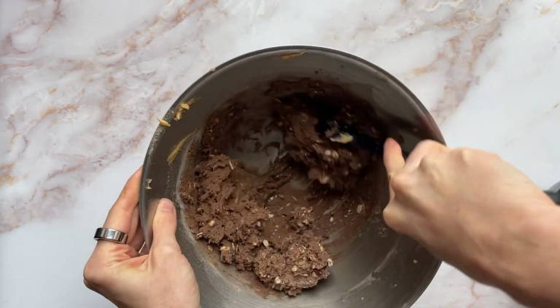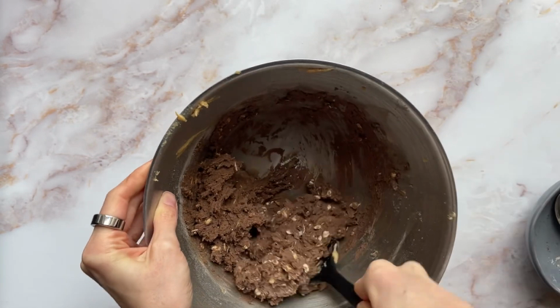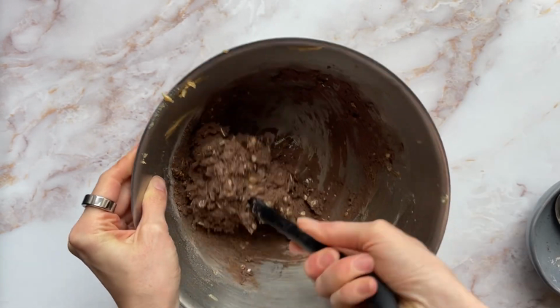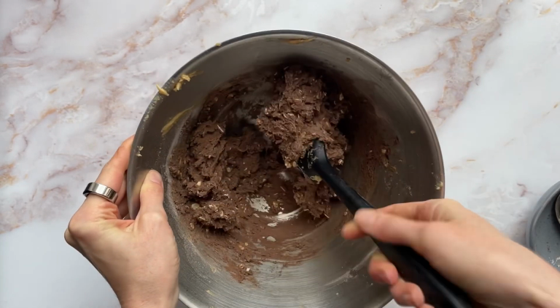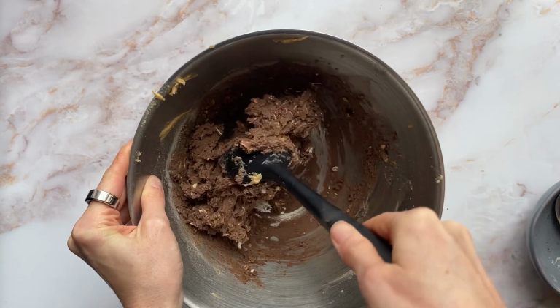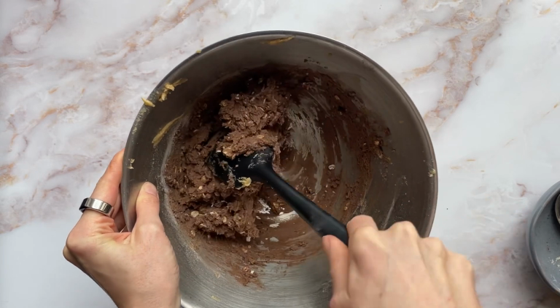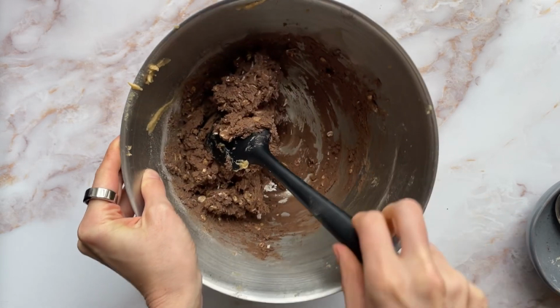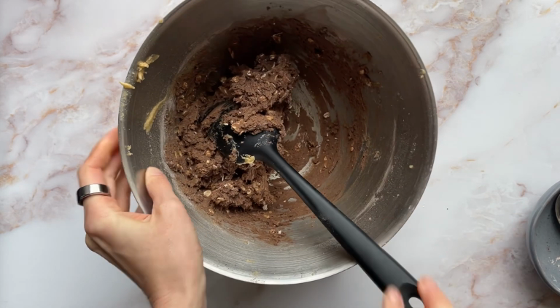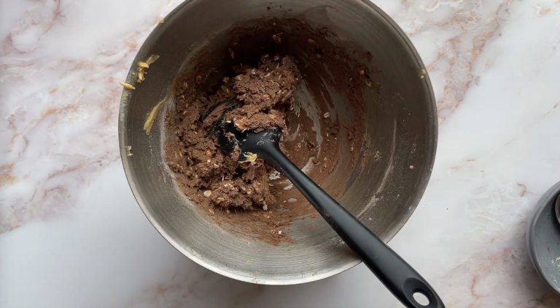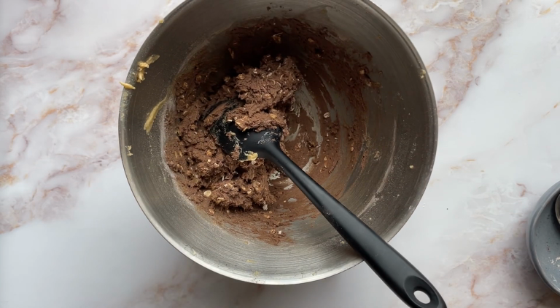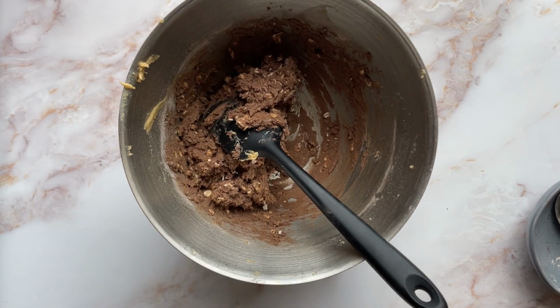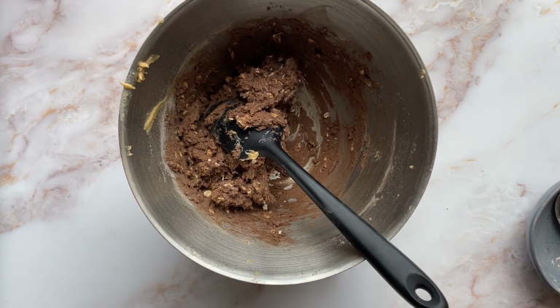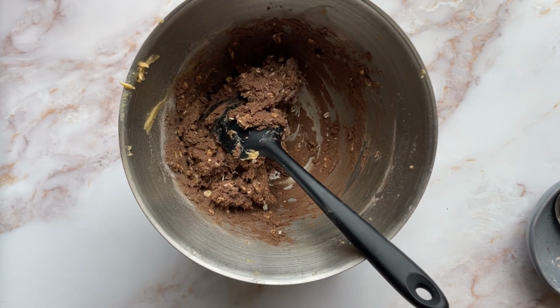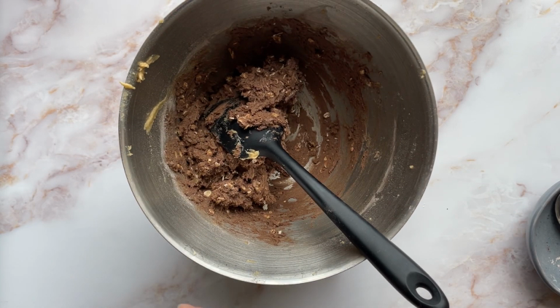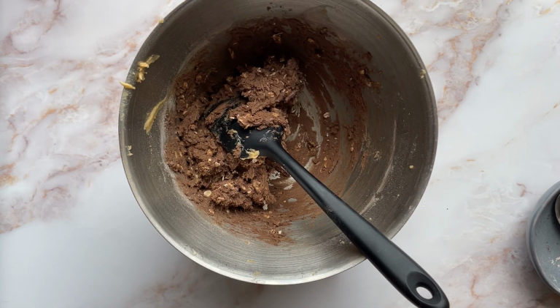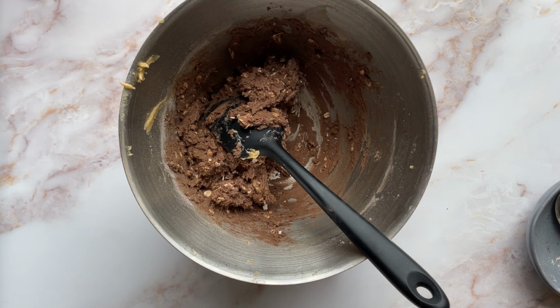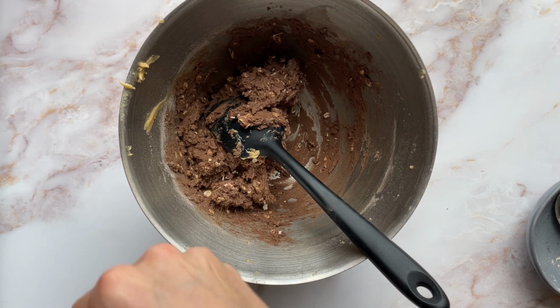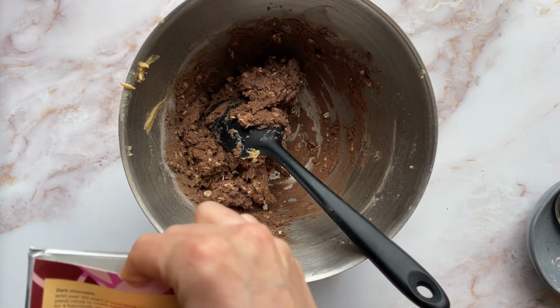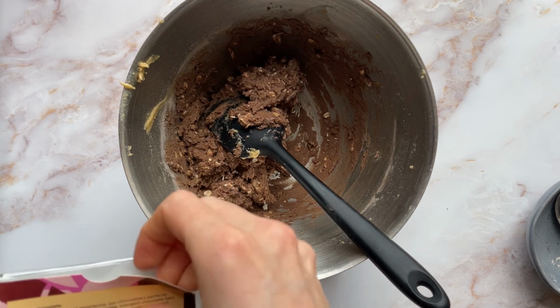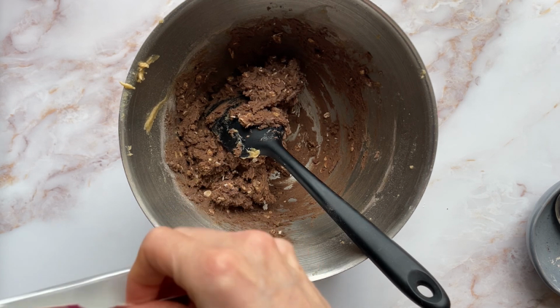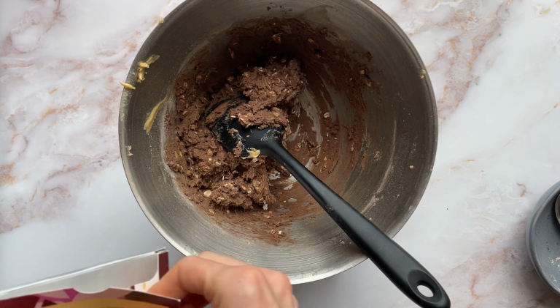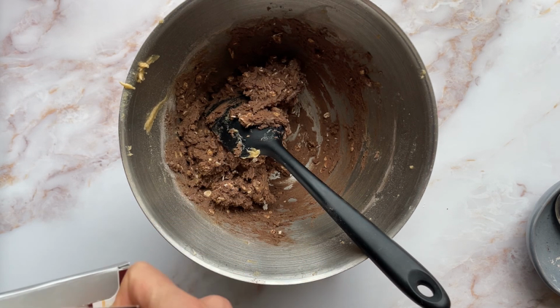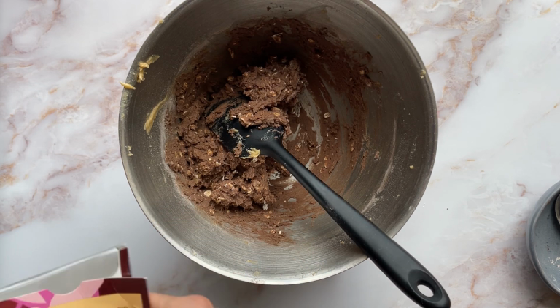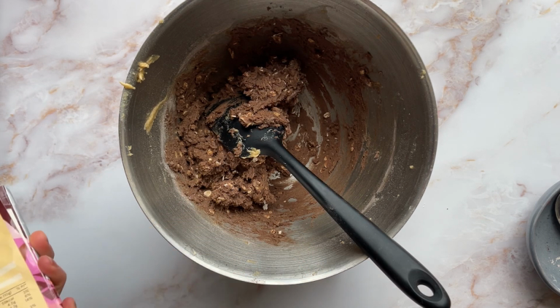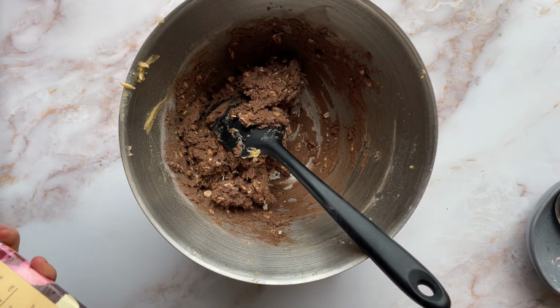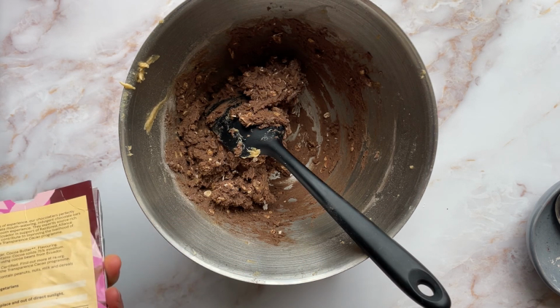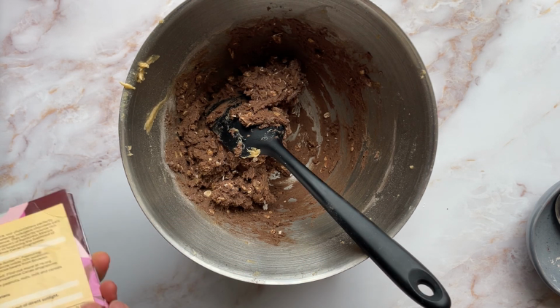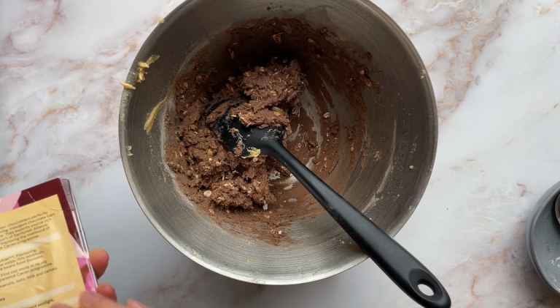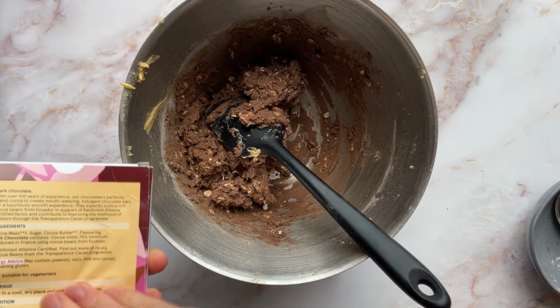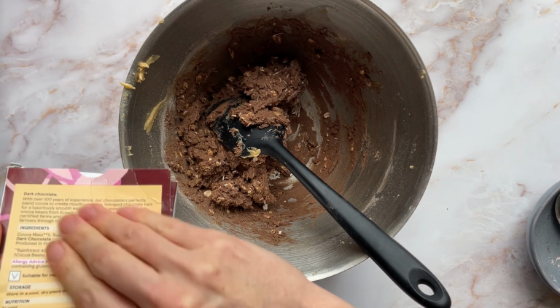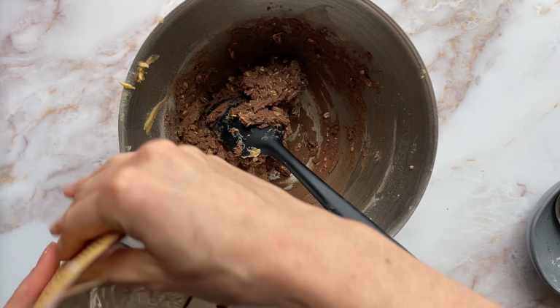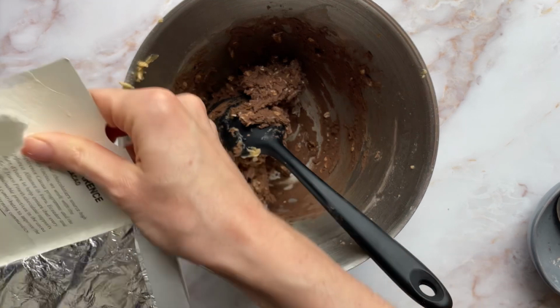Give it a bit of a scrape on the sides and then add 100 grams of milk chocolate. I've got dark chocolate and I've just given it a big old whack, so I might need a bit more chopping.